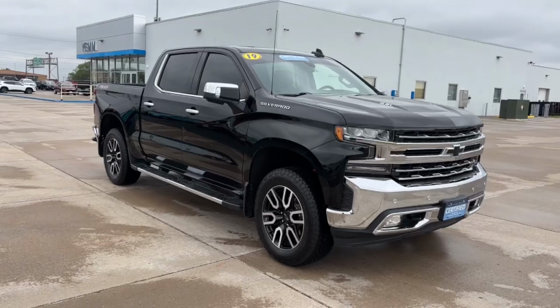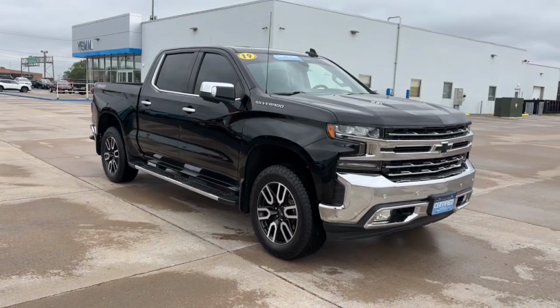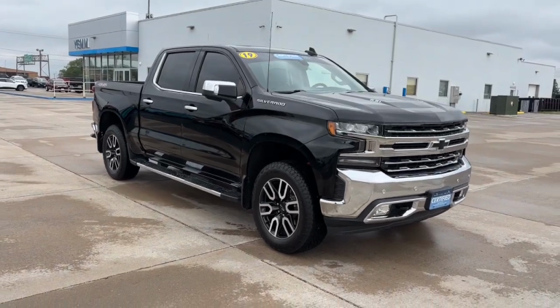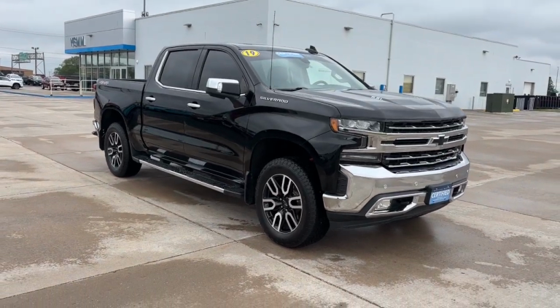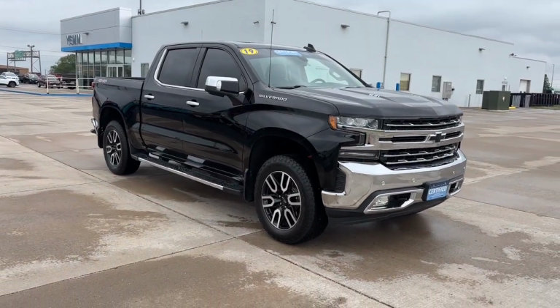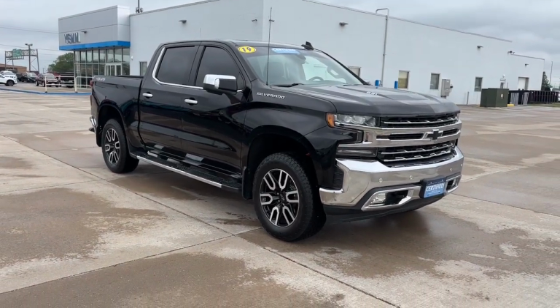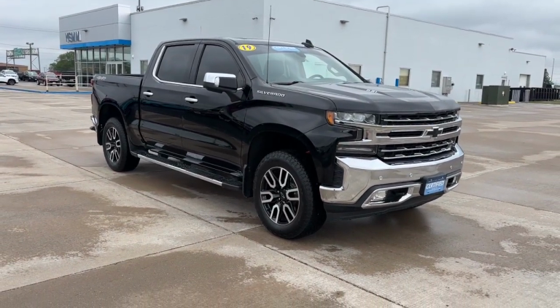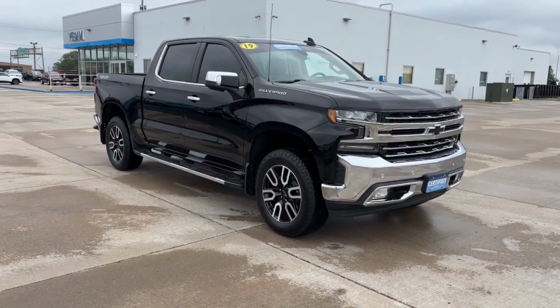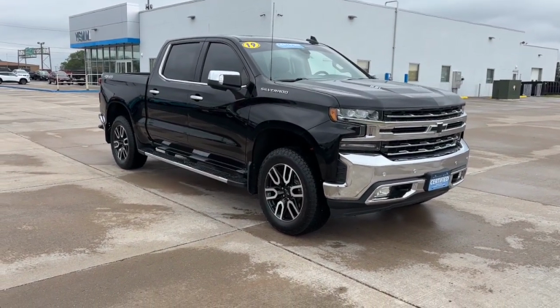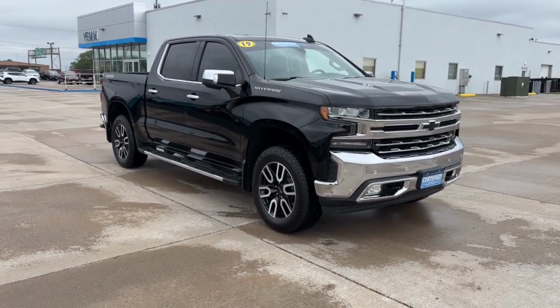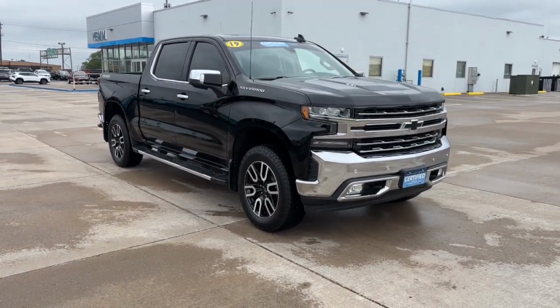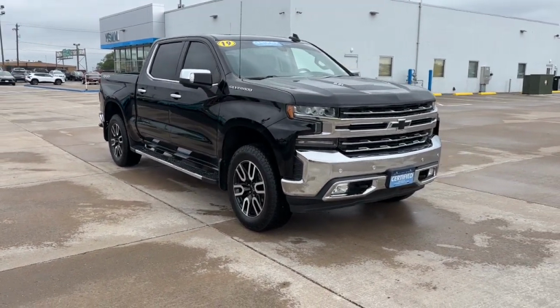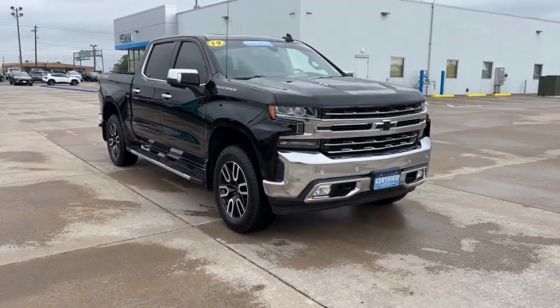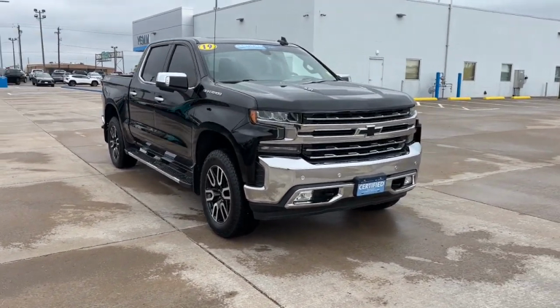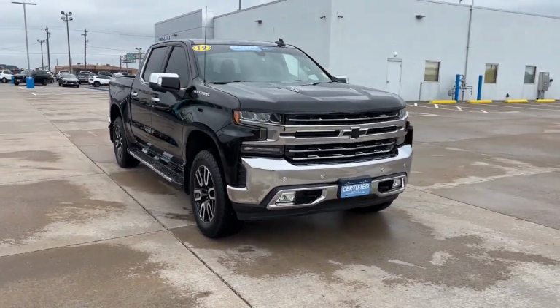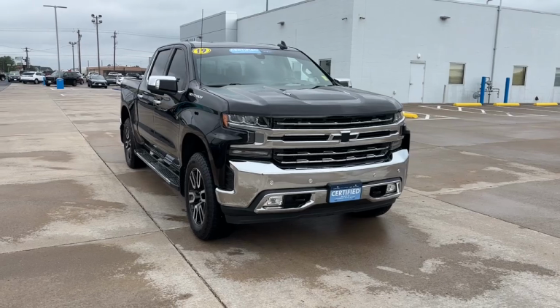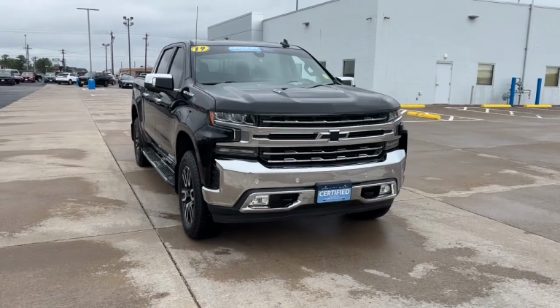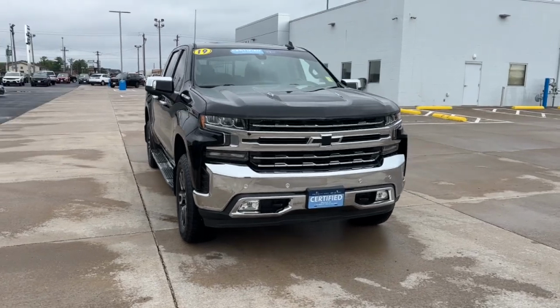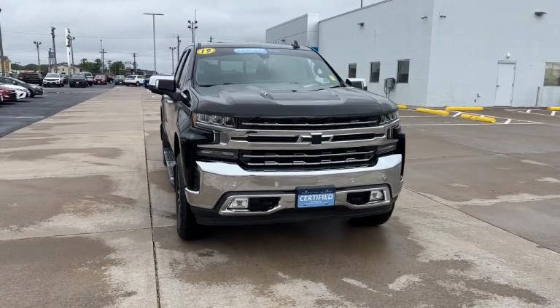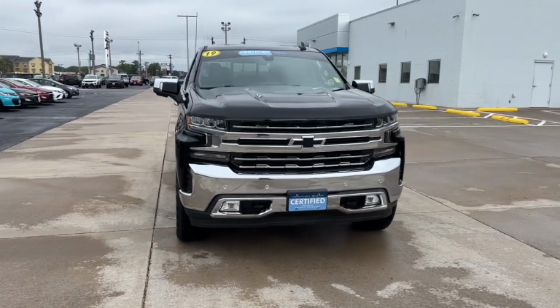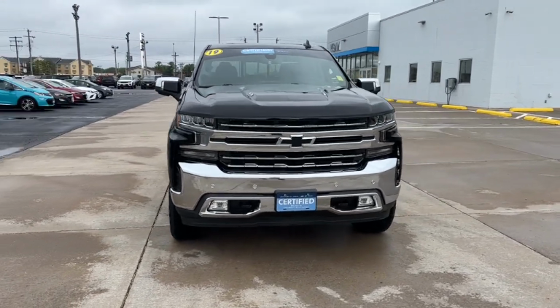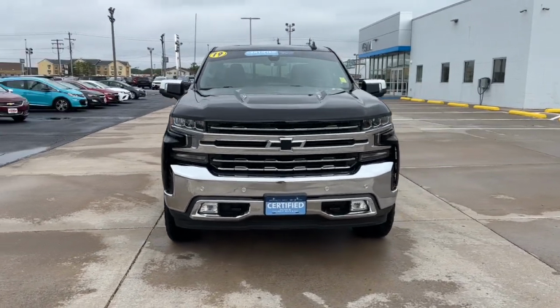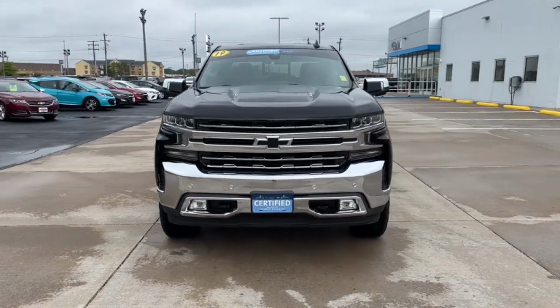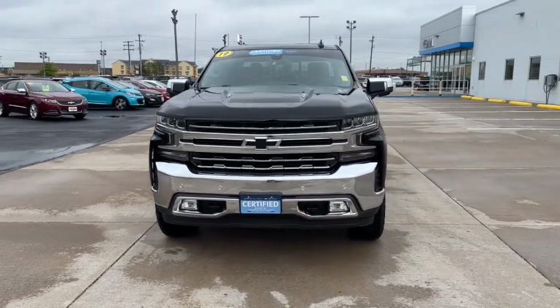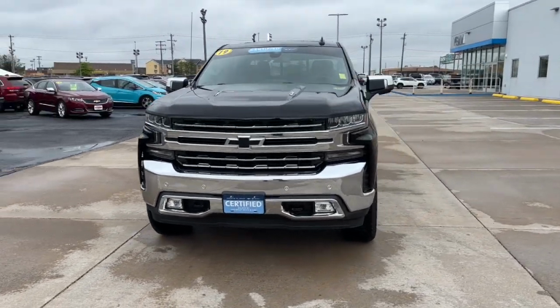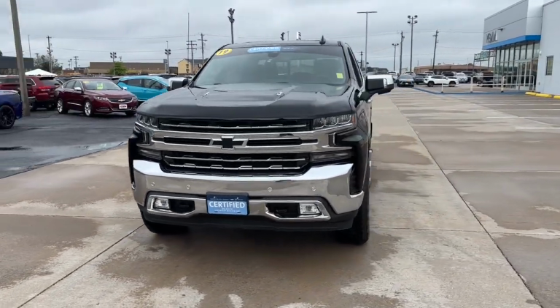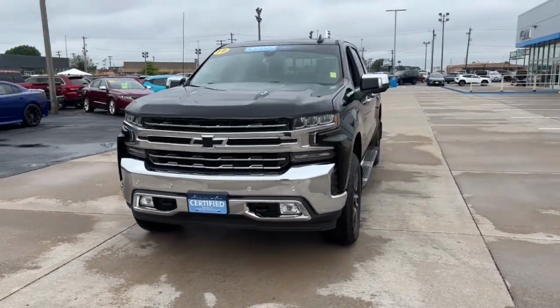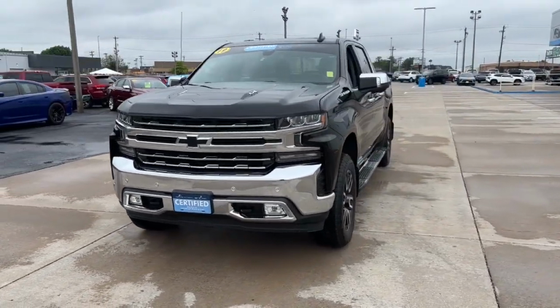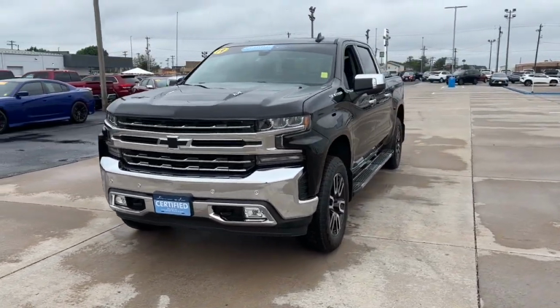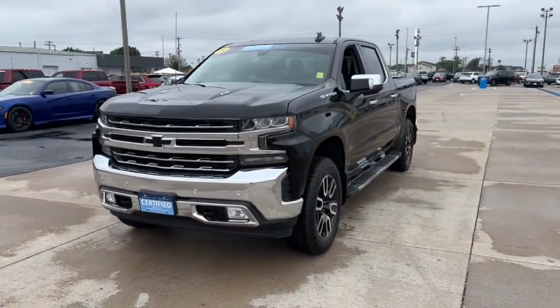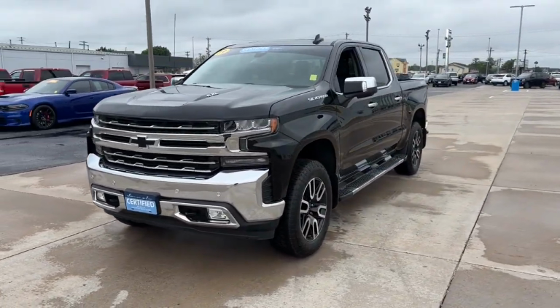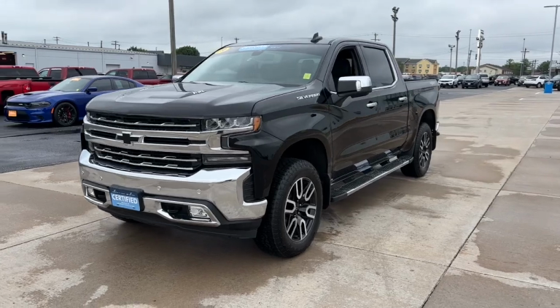Enjoy the view of this 2019 Chevrolet Silverado 1500. With less than 35,000 miles on the odometer, this vehicle stands out from the rest.